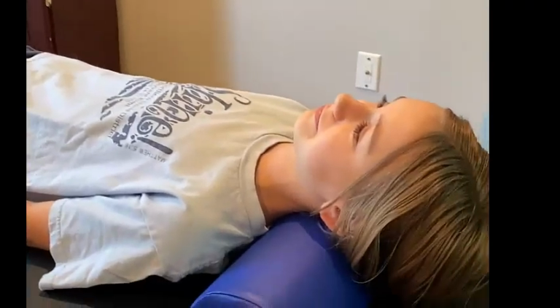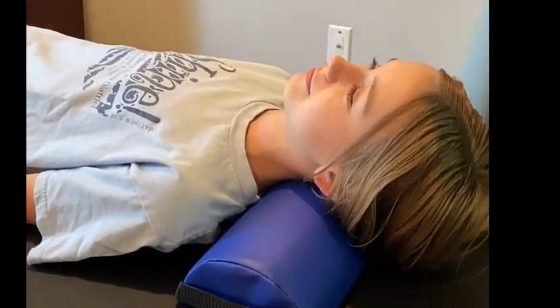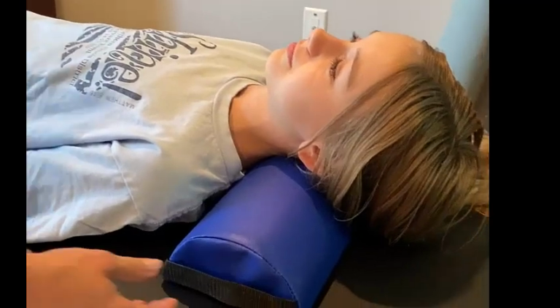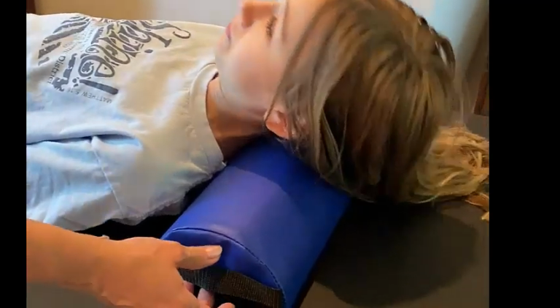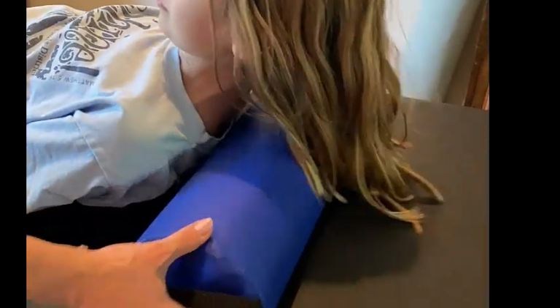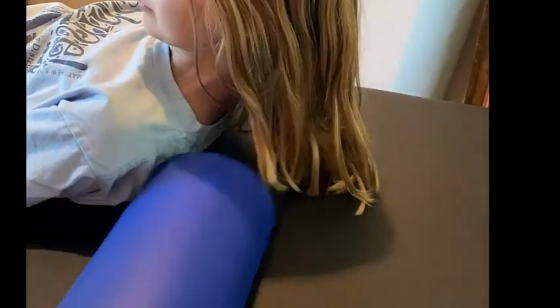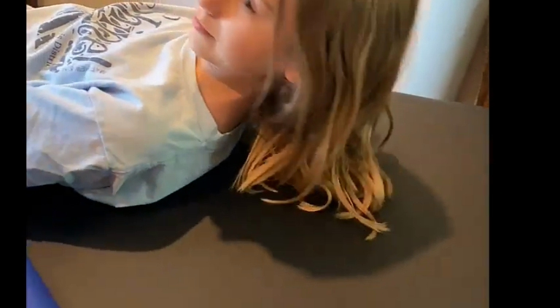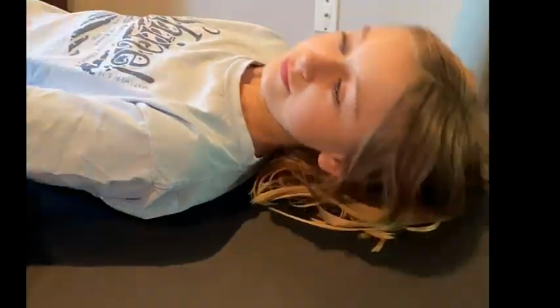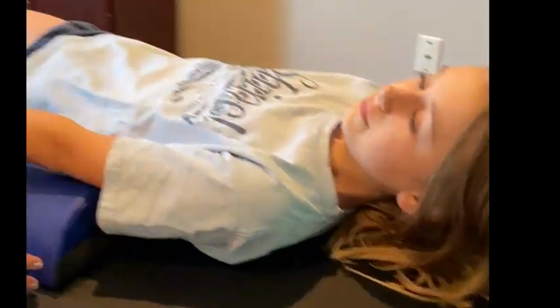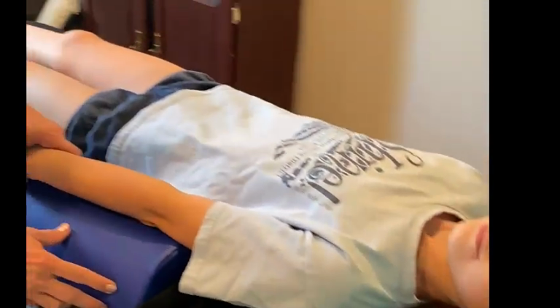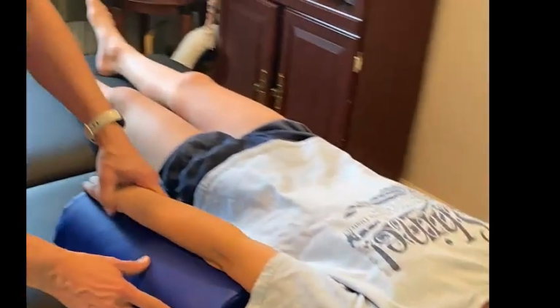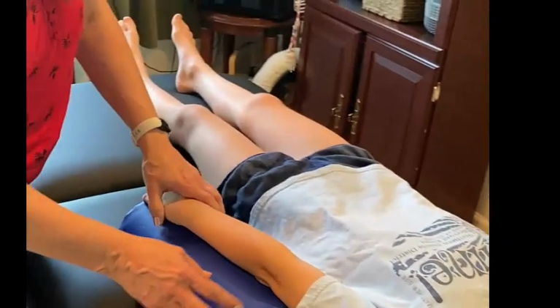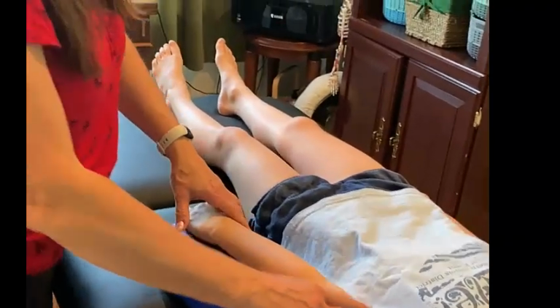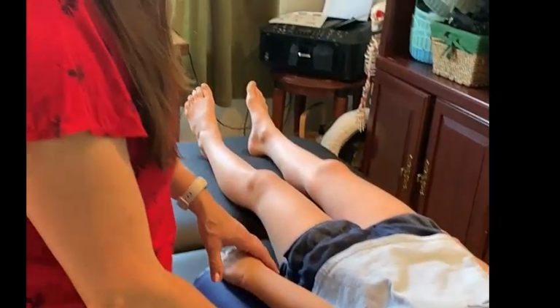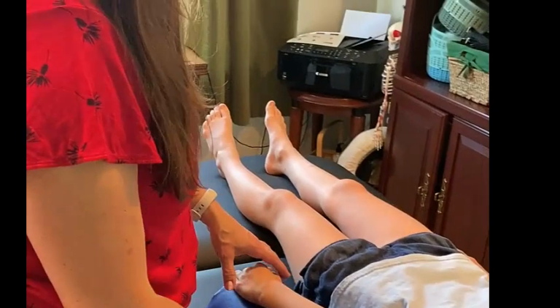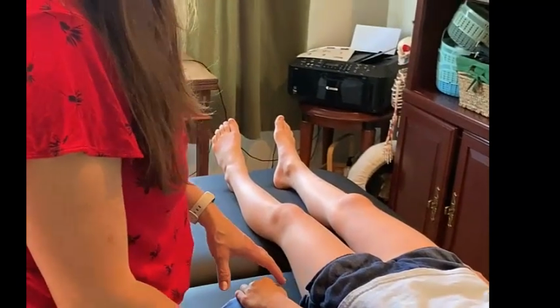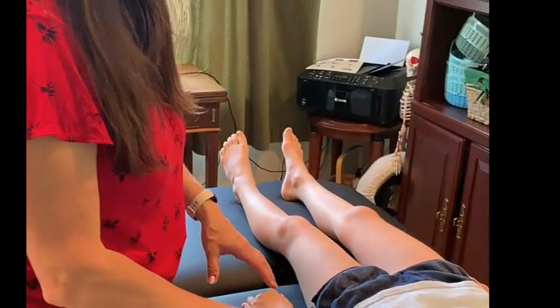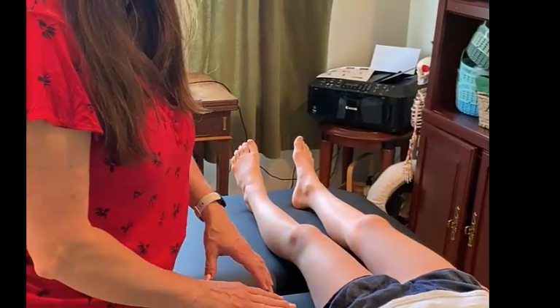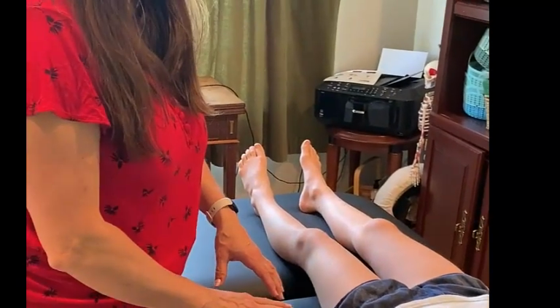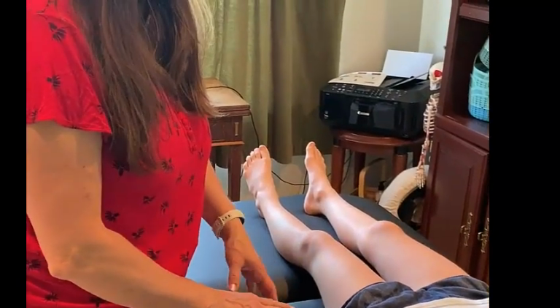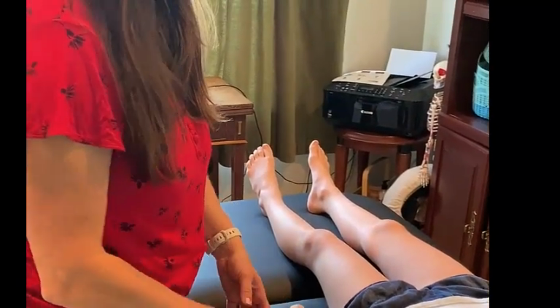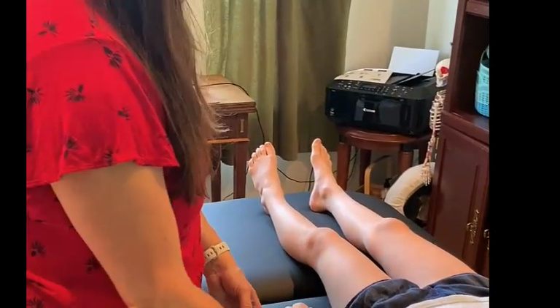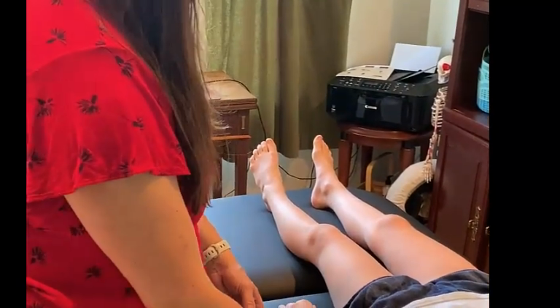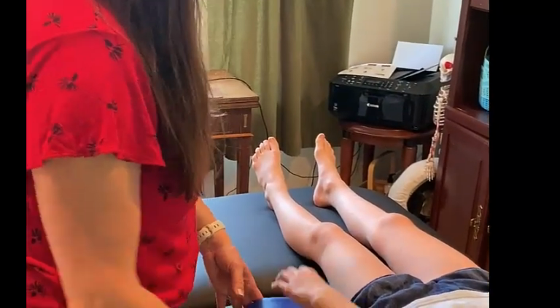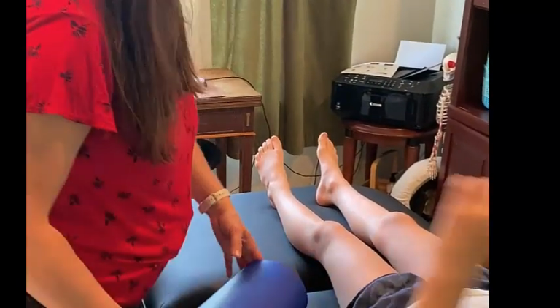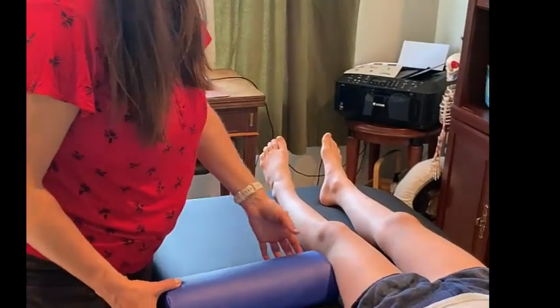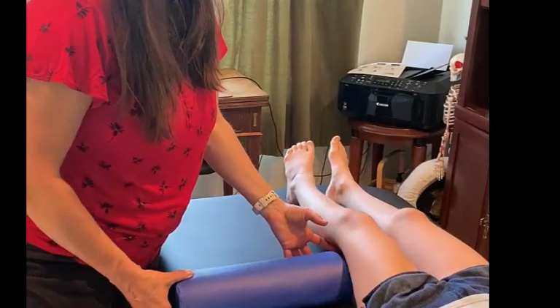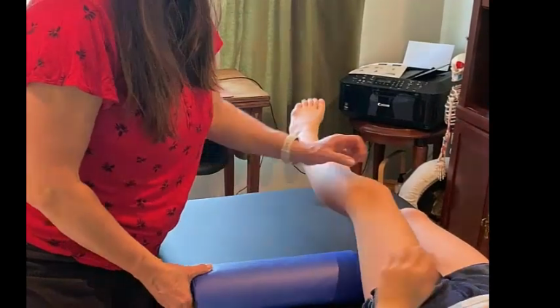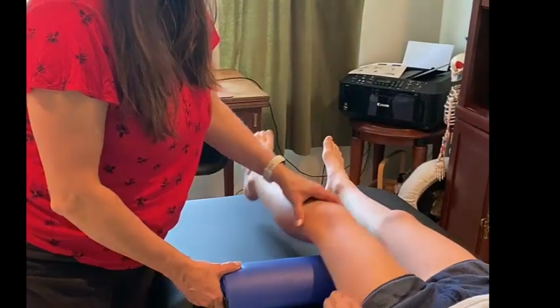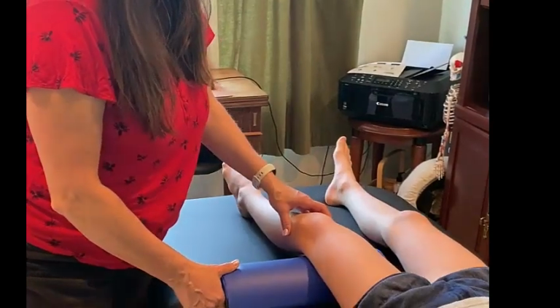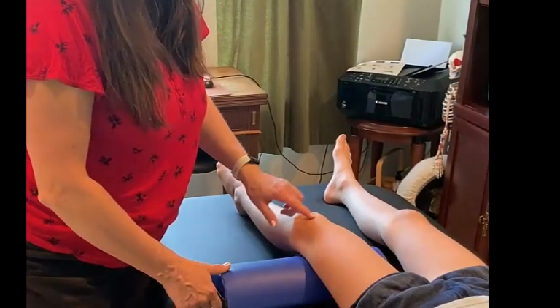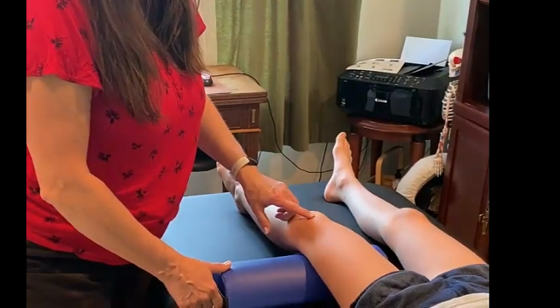You can also pull it out of that position and place it underneath the forearm for easy access to the bicep and a little extra support. You can also reposition it under the knee for a slight flexion of the knee joint and the hip joint.